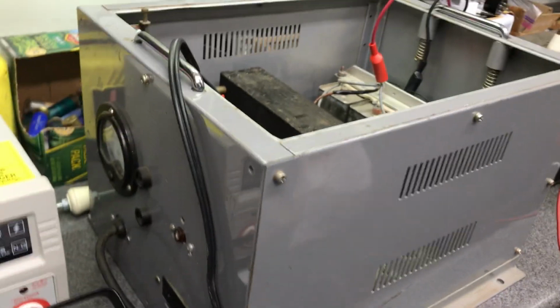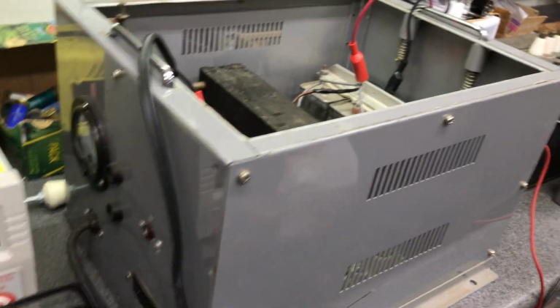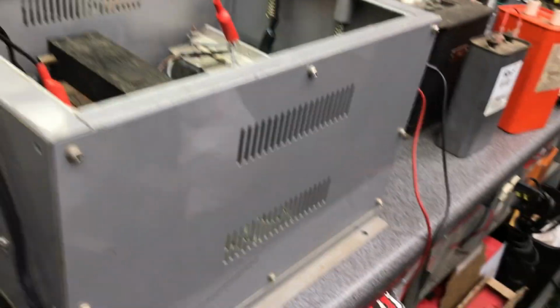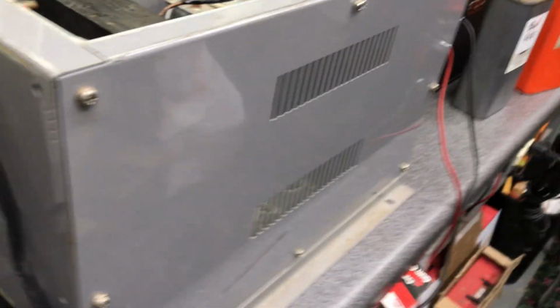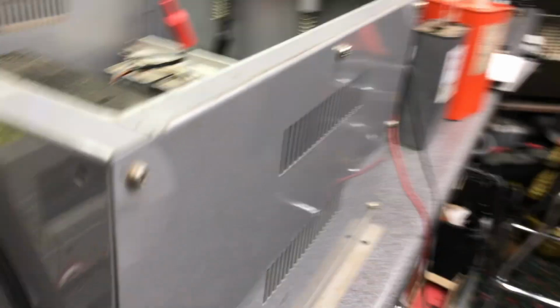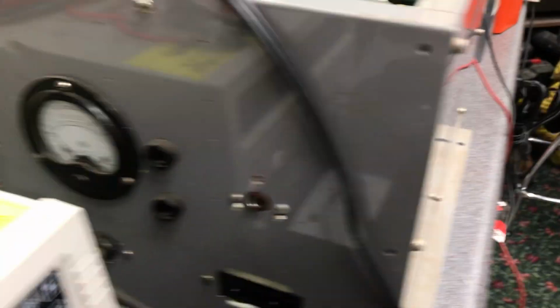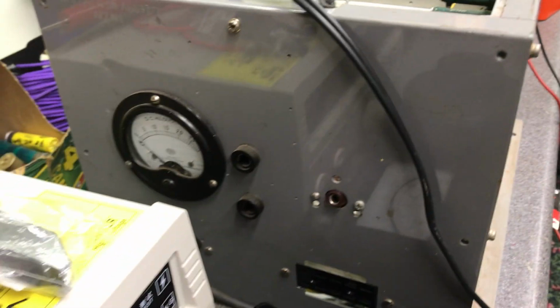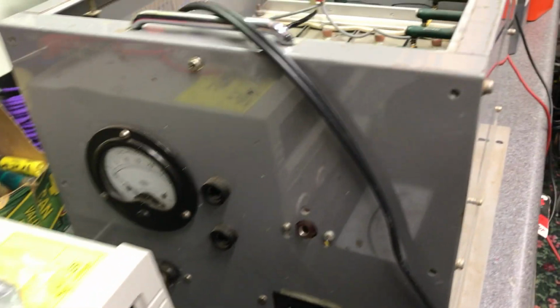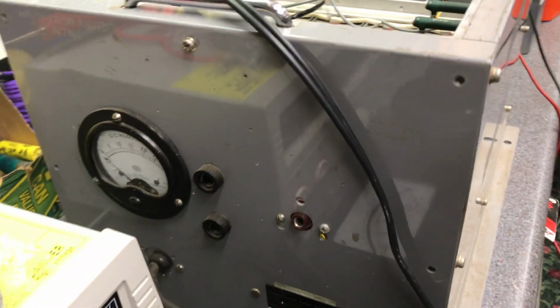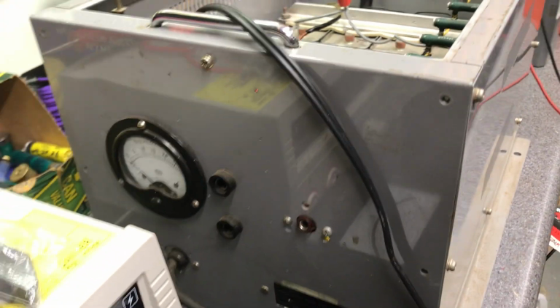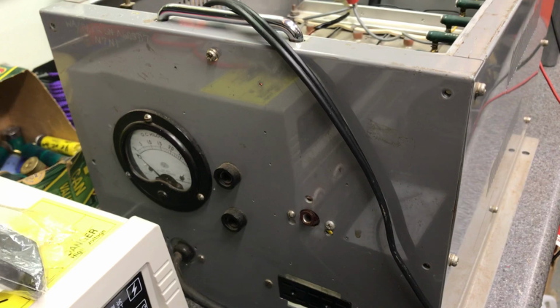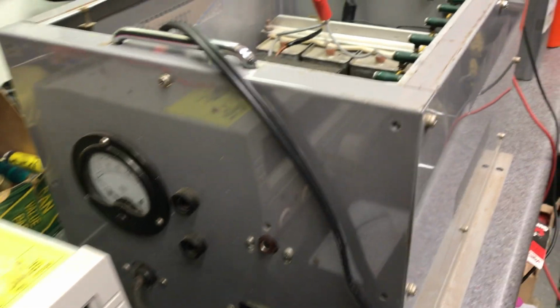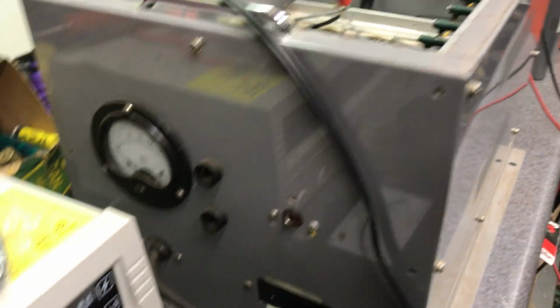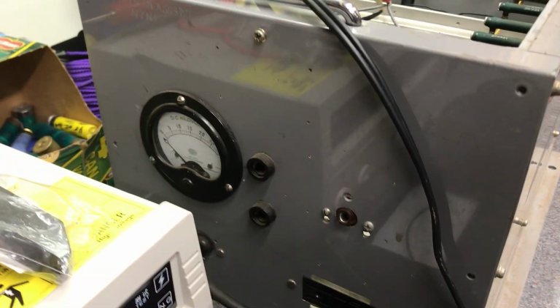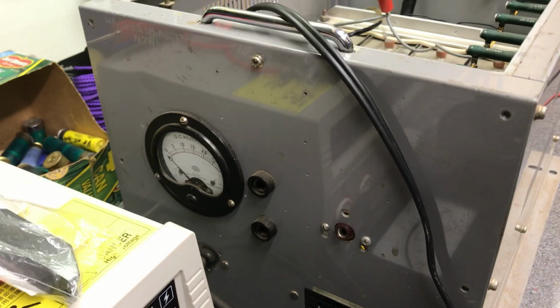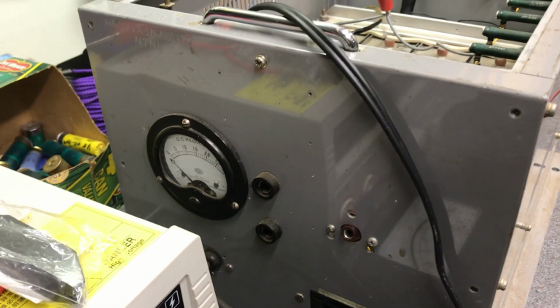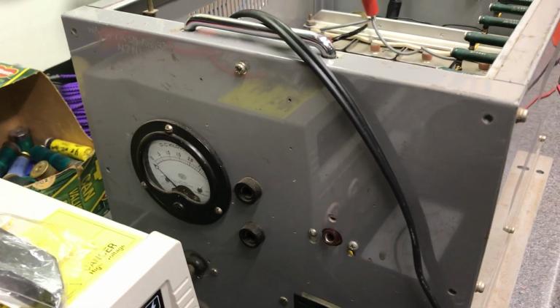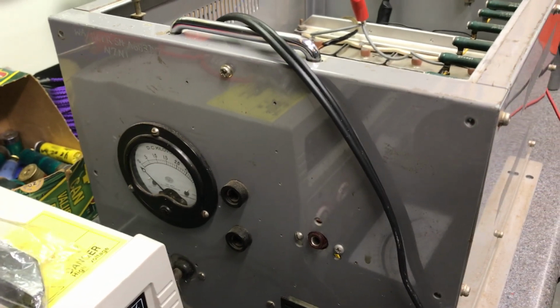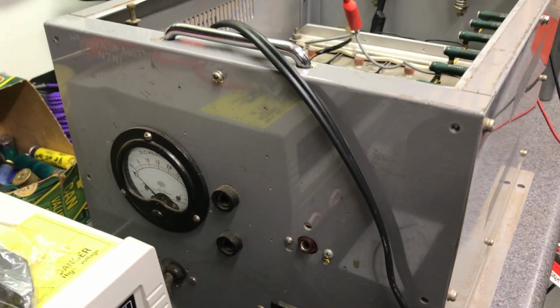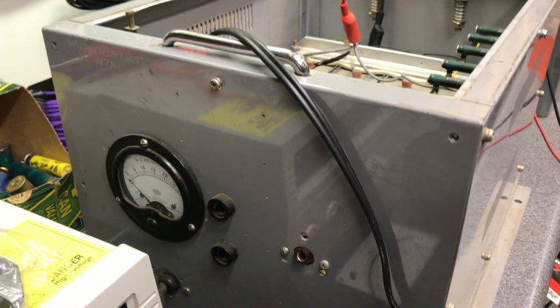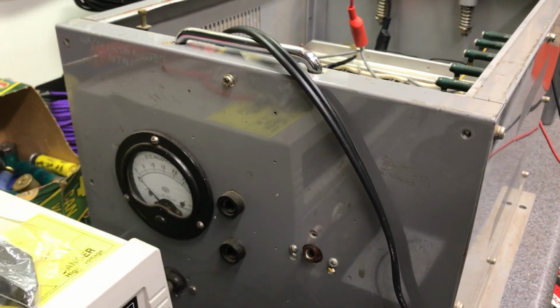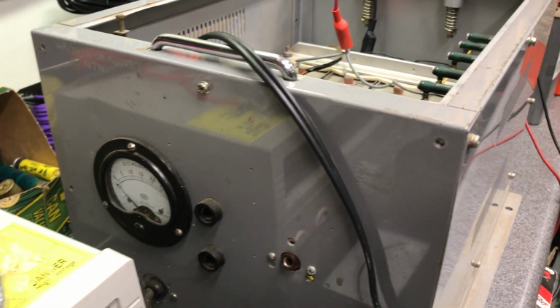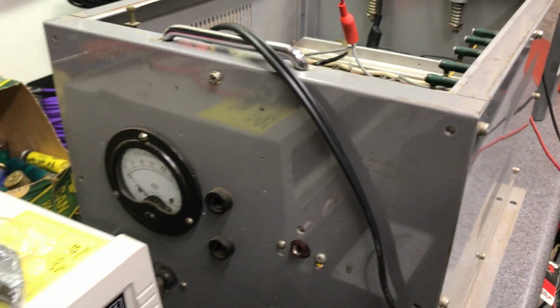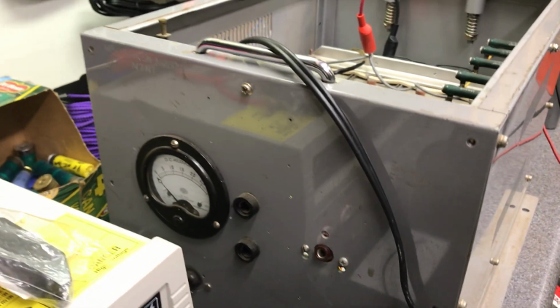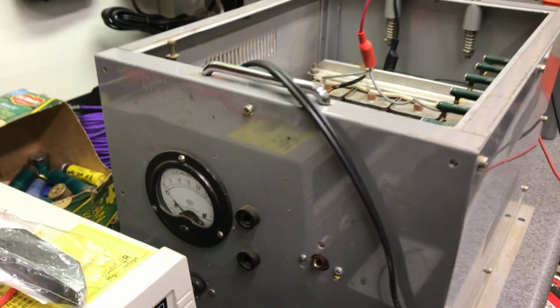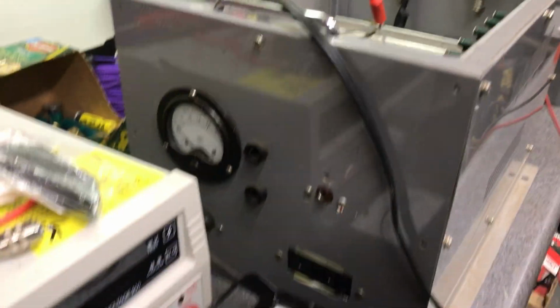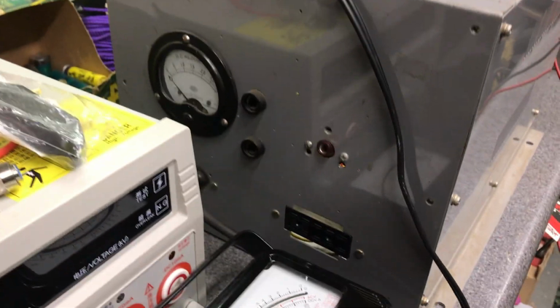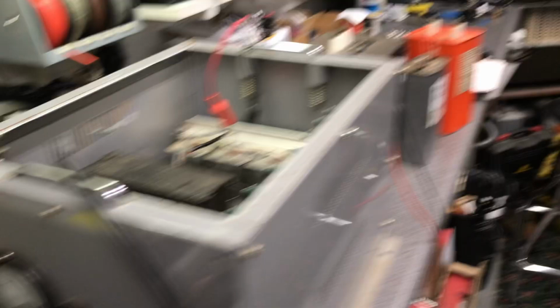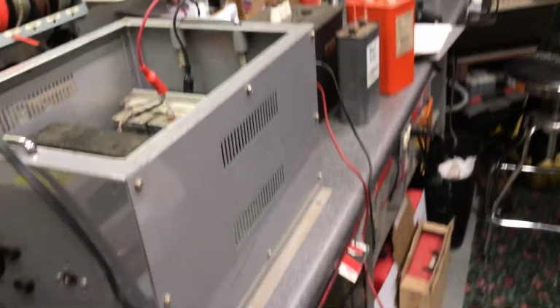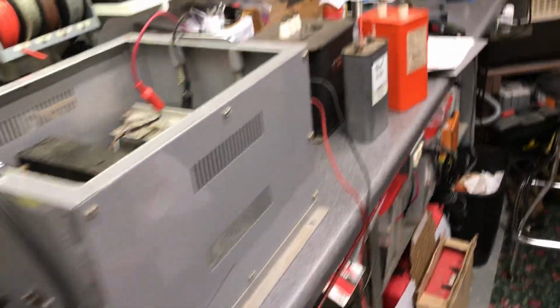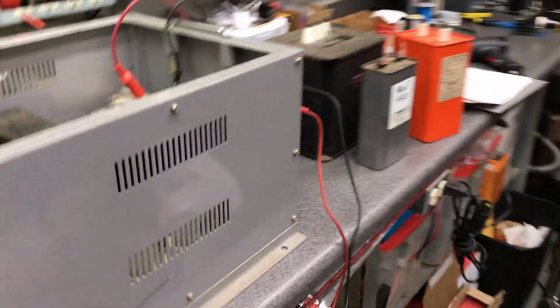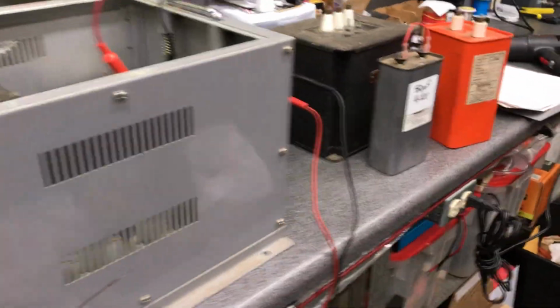I got done troubleshooting the power supply for the new 2x813 amp that I got. A real nice gentleman in a club donated it. I drove down to Gig Harbor and picked it up. We'll look at that later.